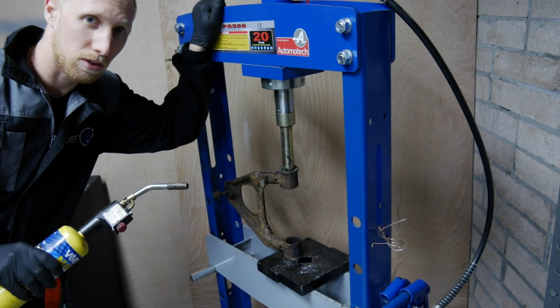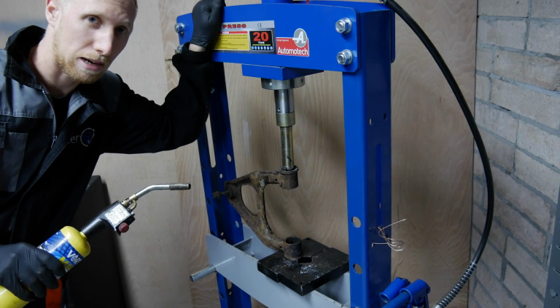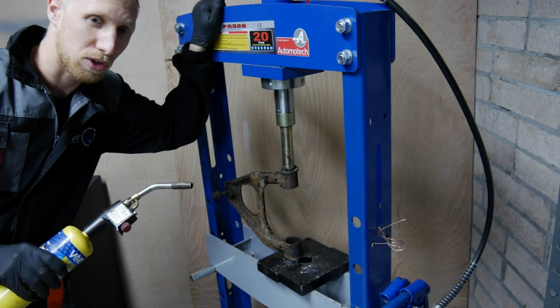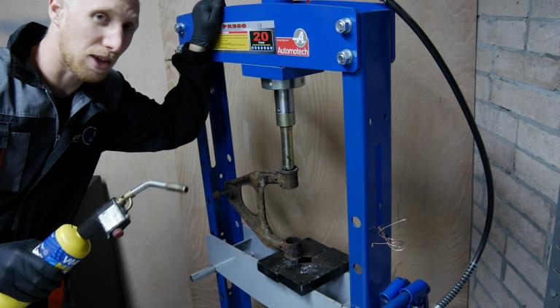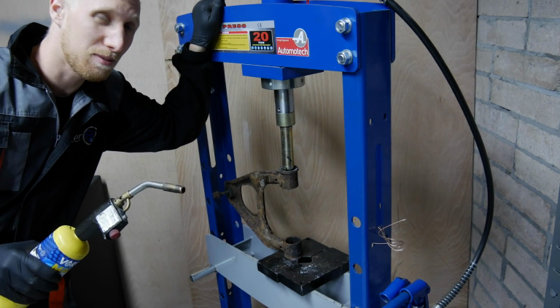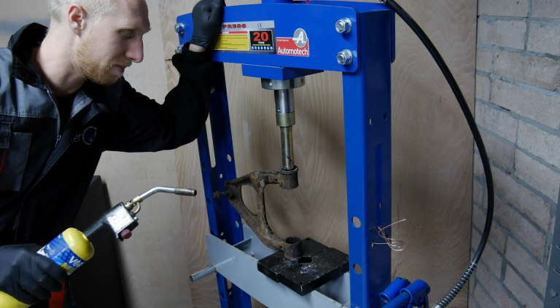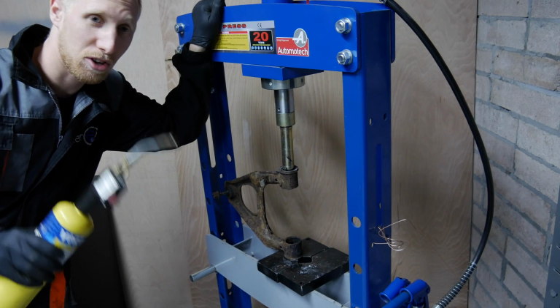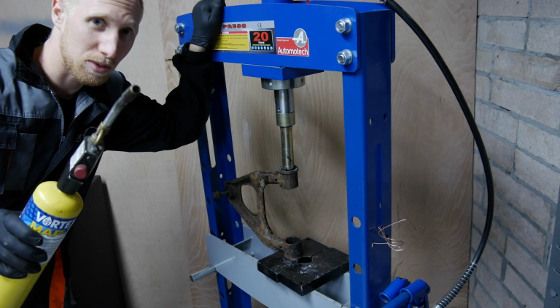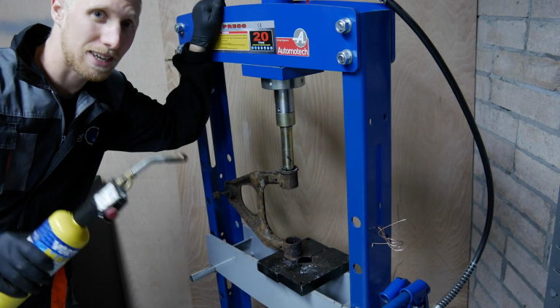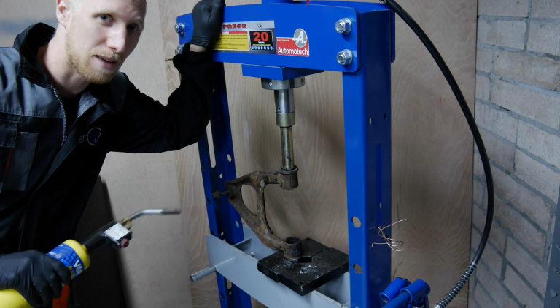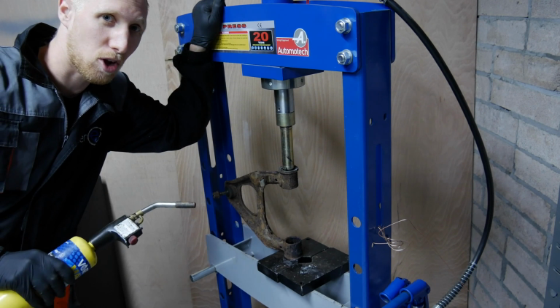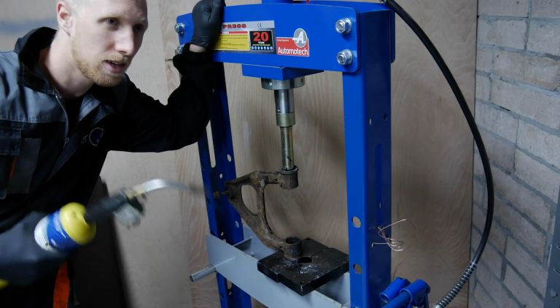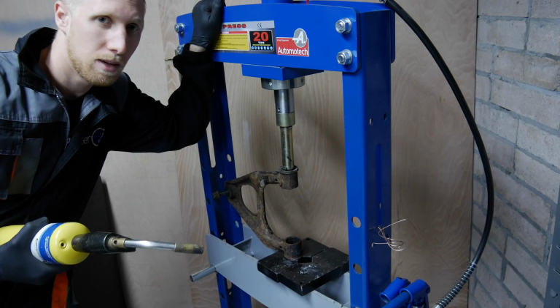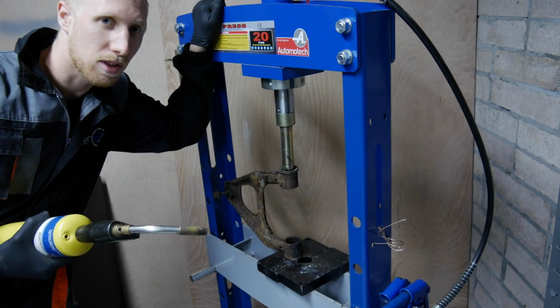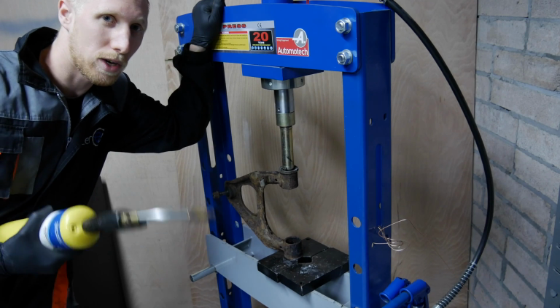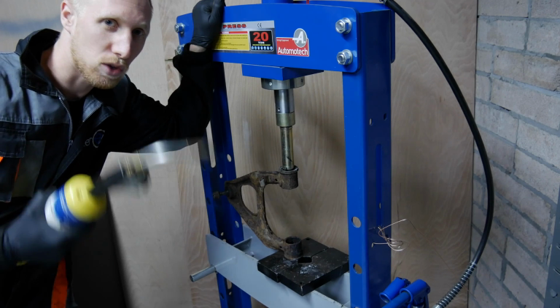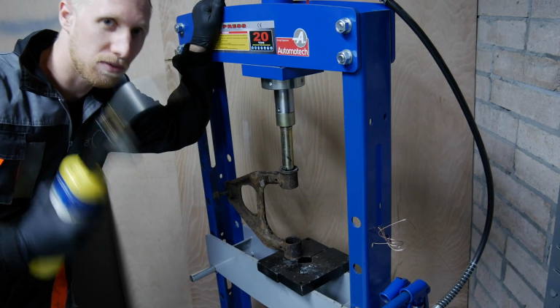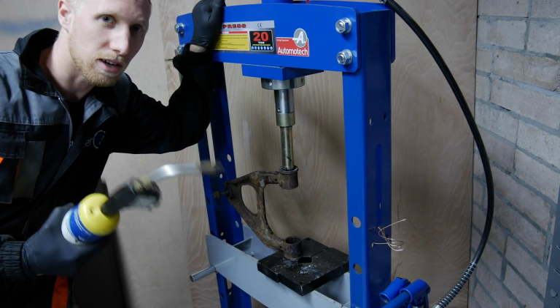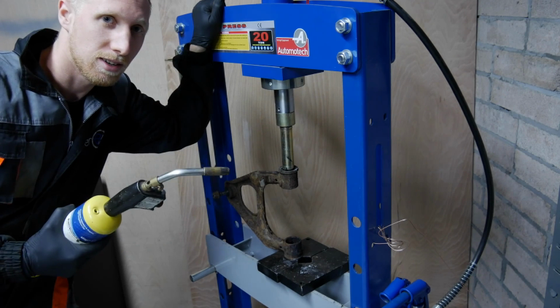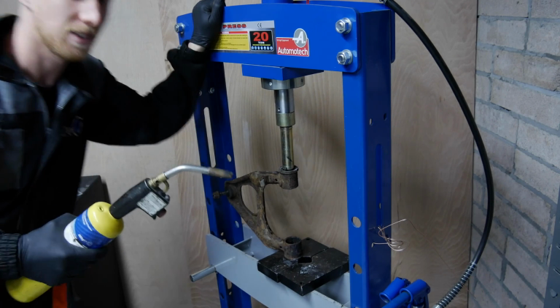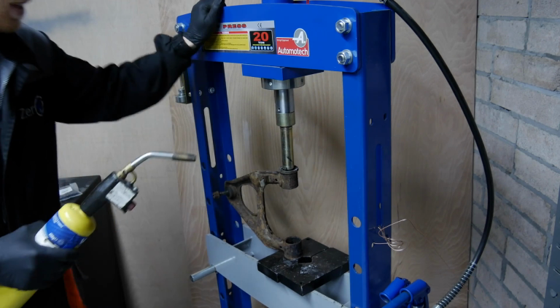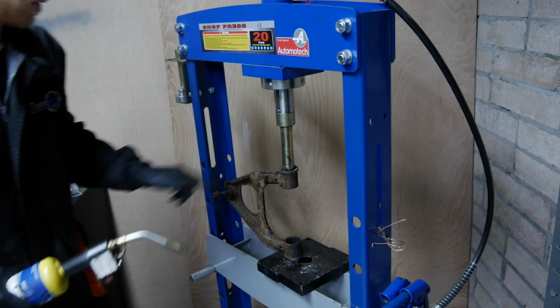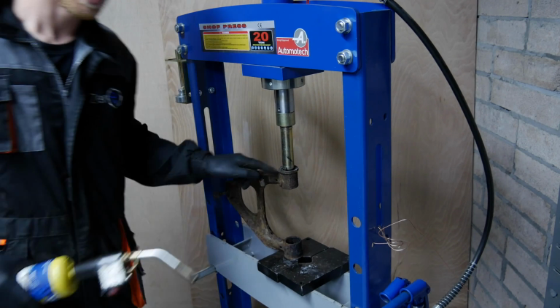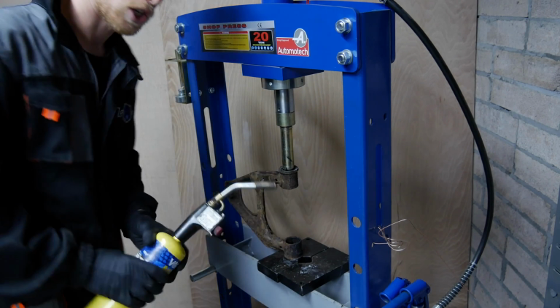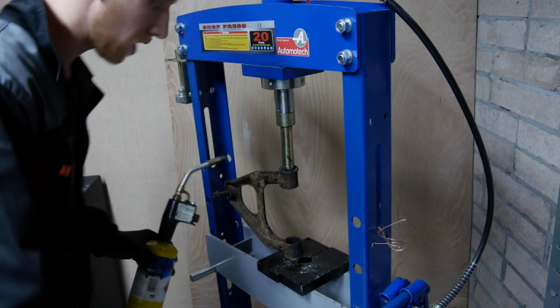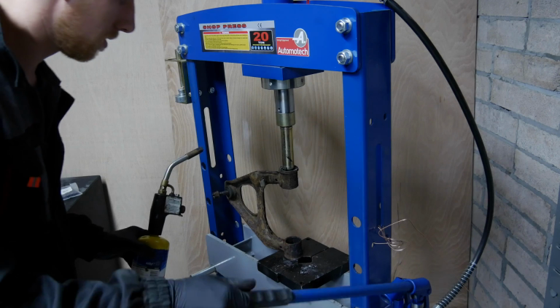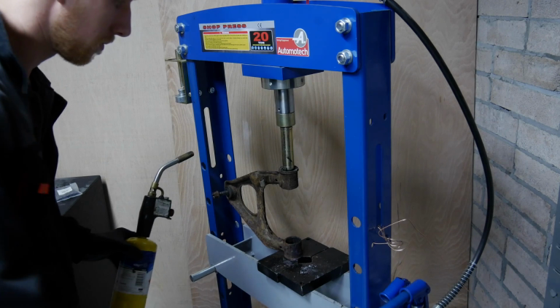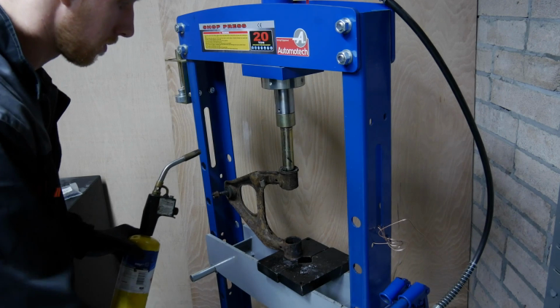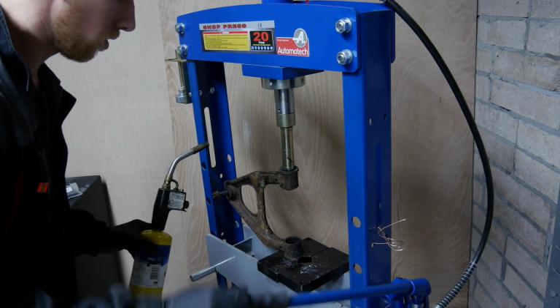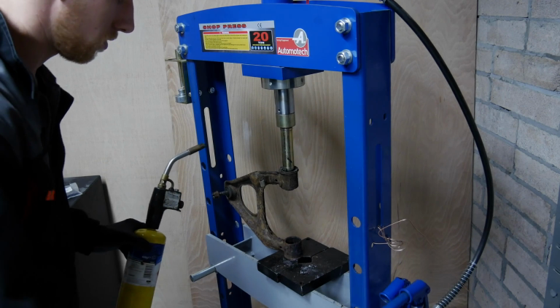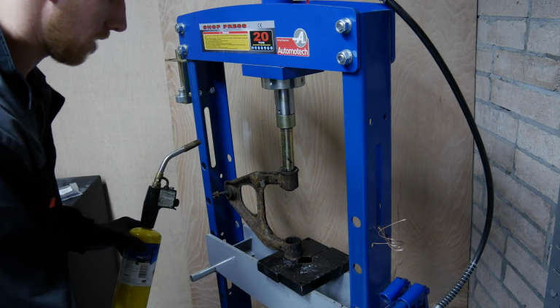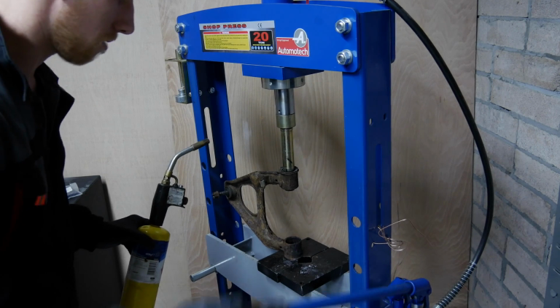Whether PowerFlex would agree I don't know, but whether you guys would agree please let me know in the comments. Everything's always better with fire. Quite a little bit of pressure with the press, but not enough to flex the orange.